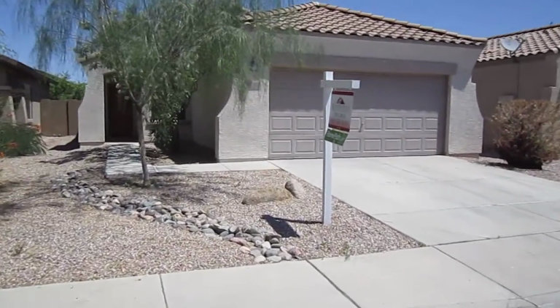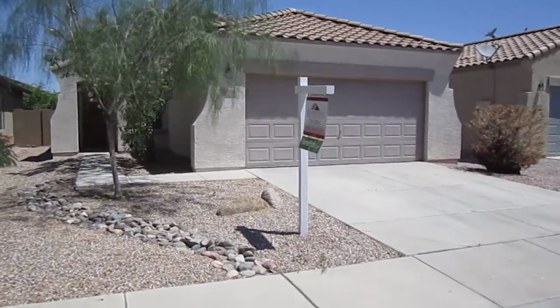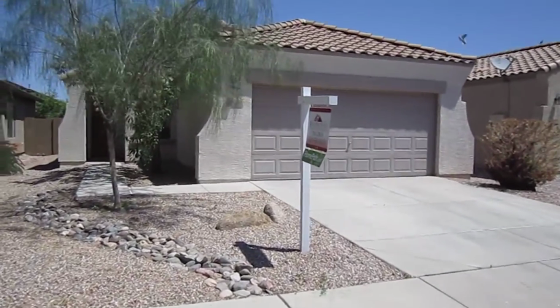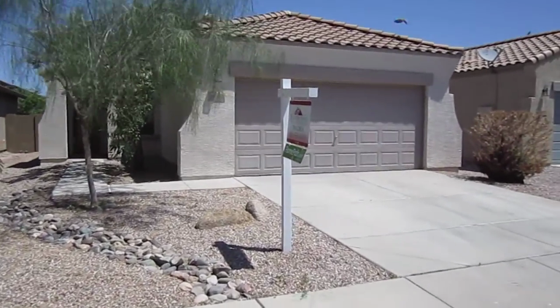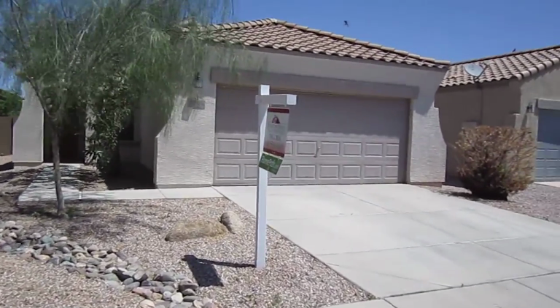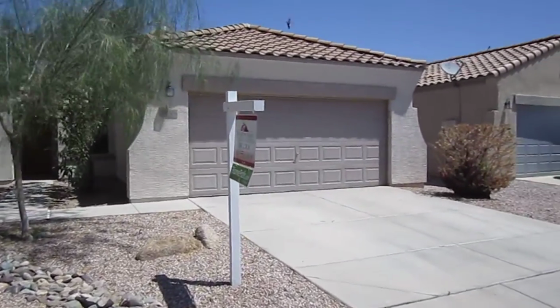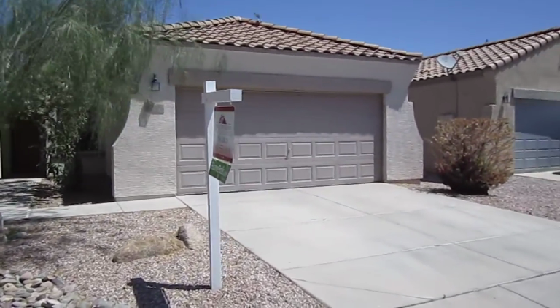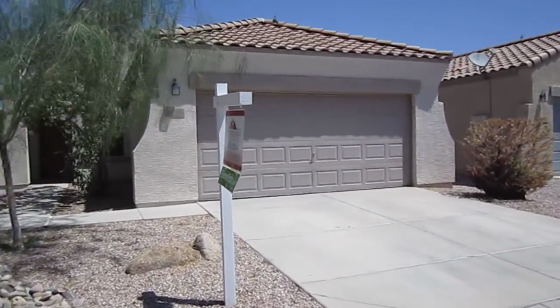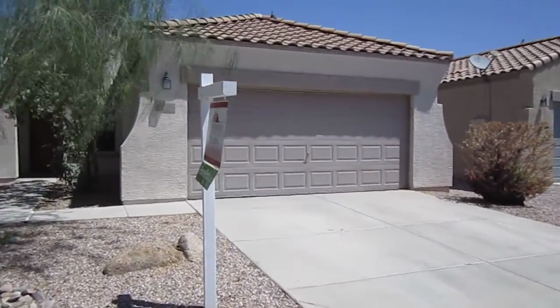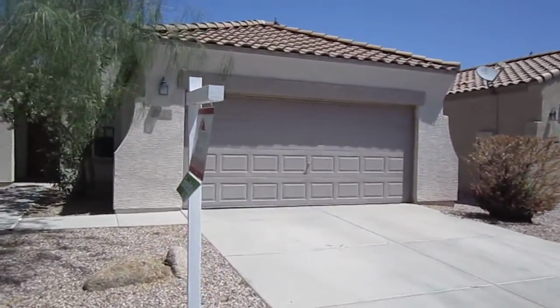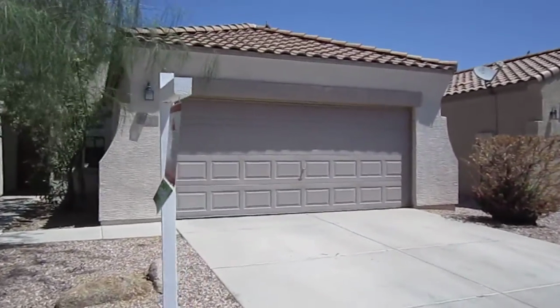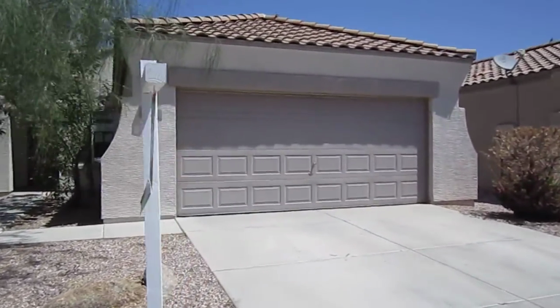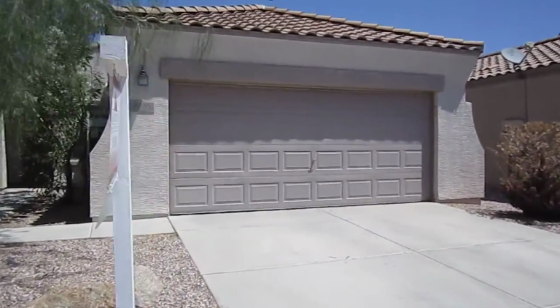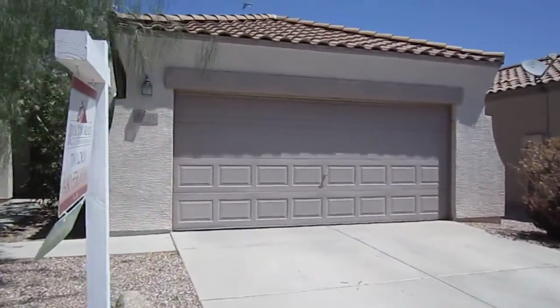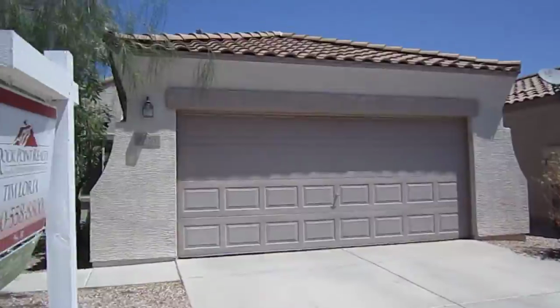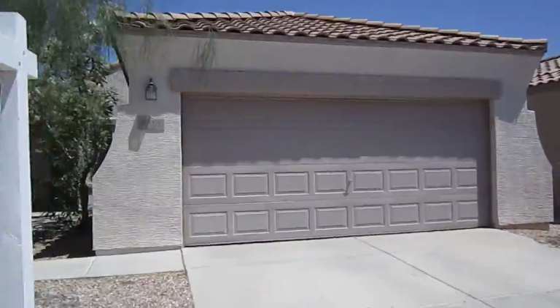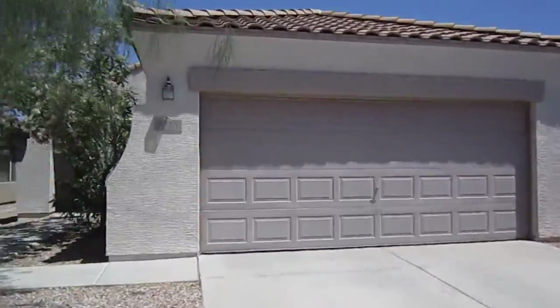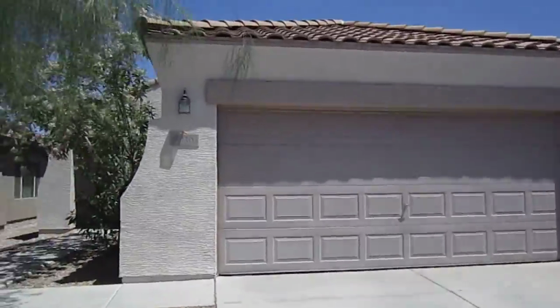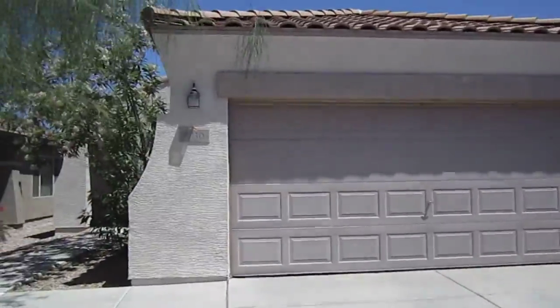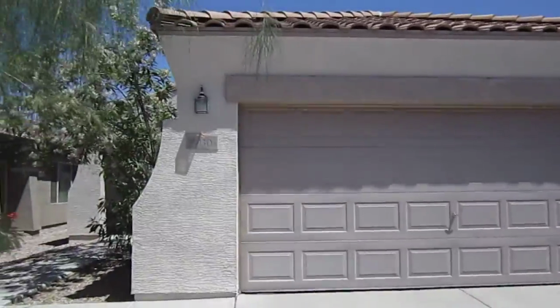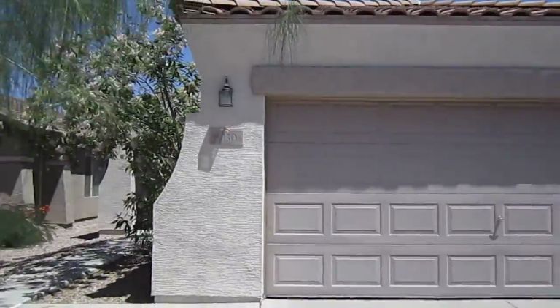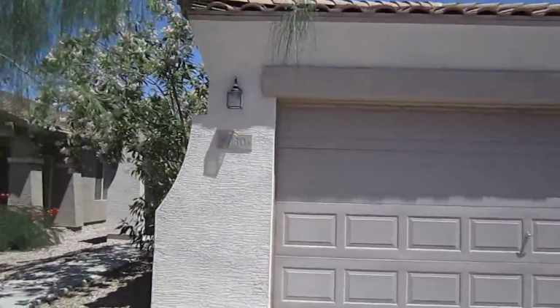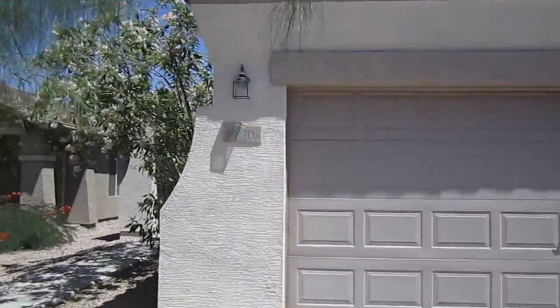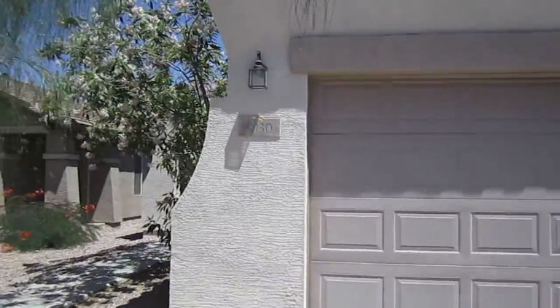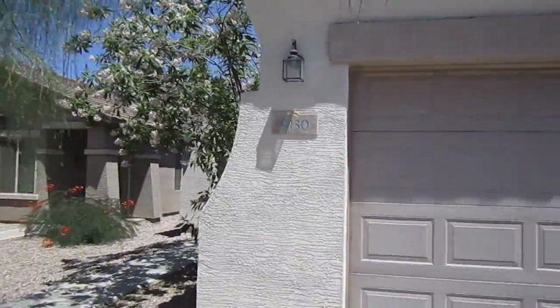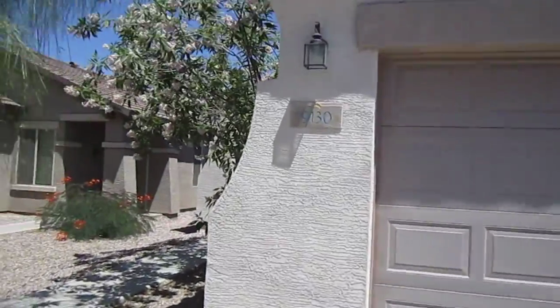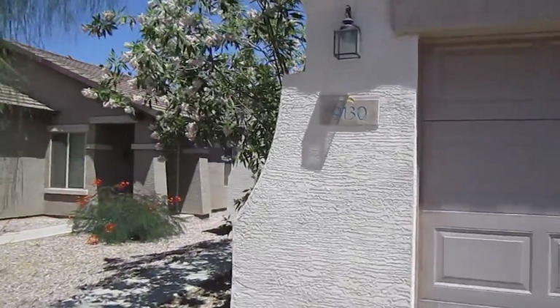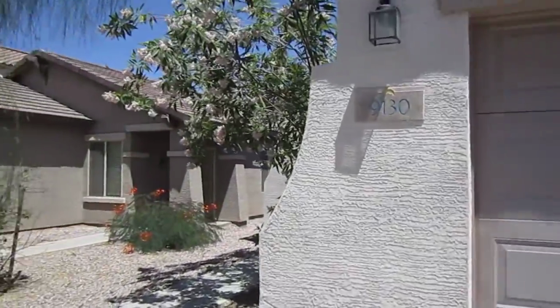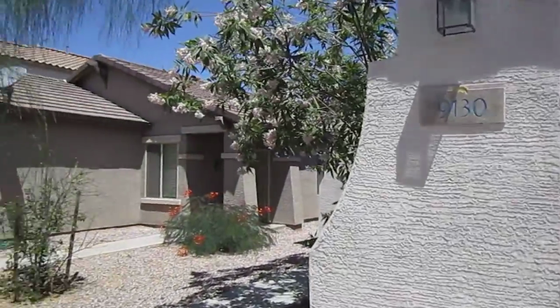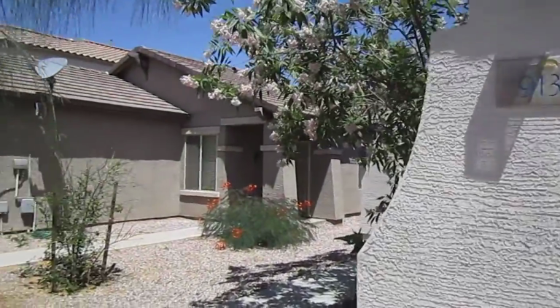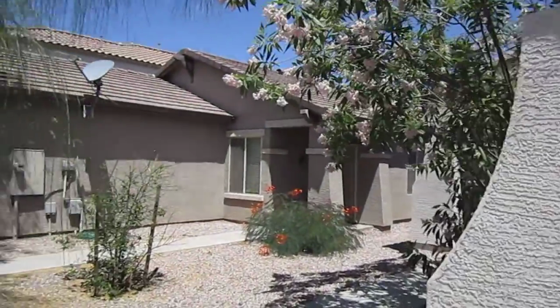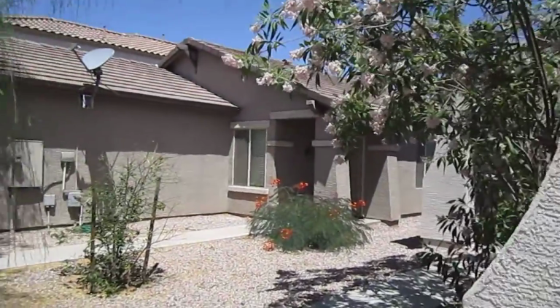9130 East Albany Street, Mesa. It's a great Pulte product. It's a three bed, two bath property.